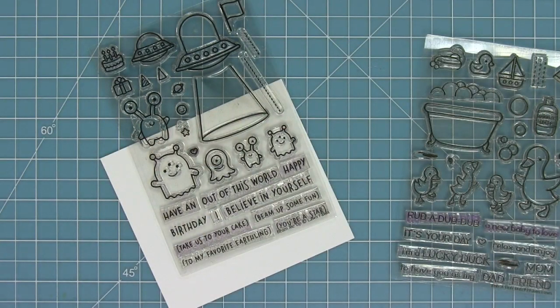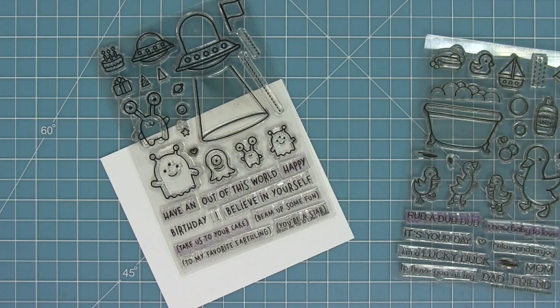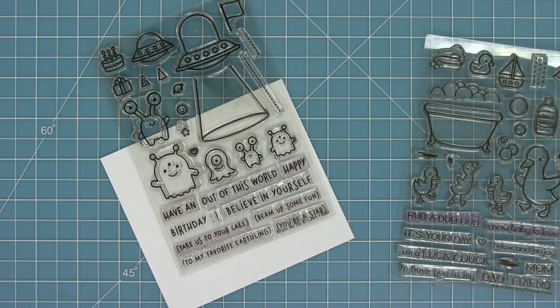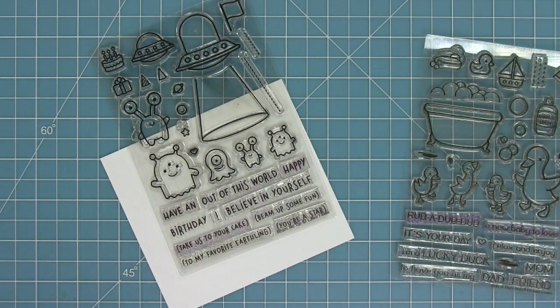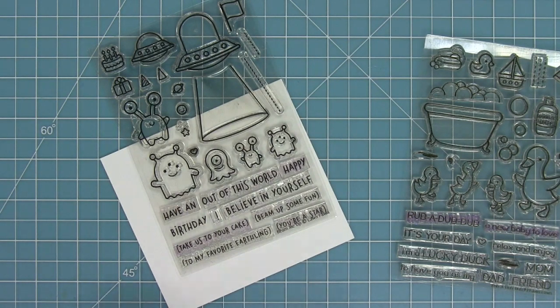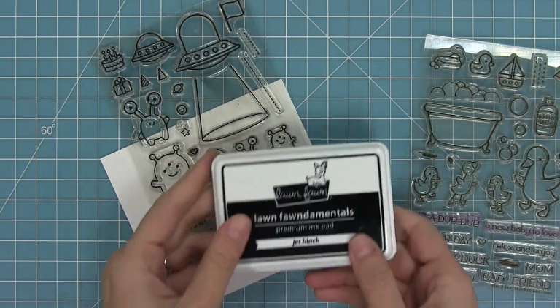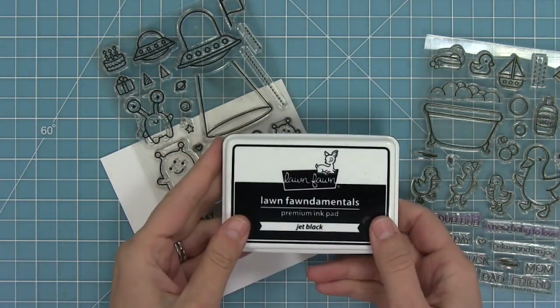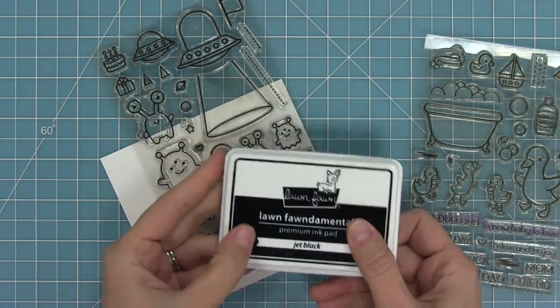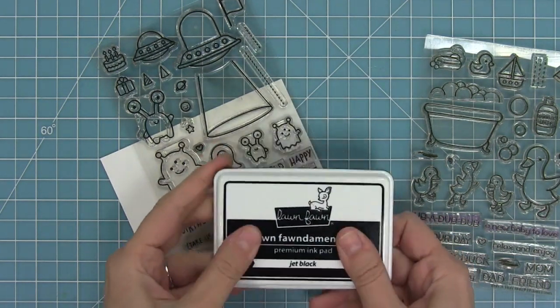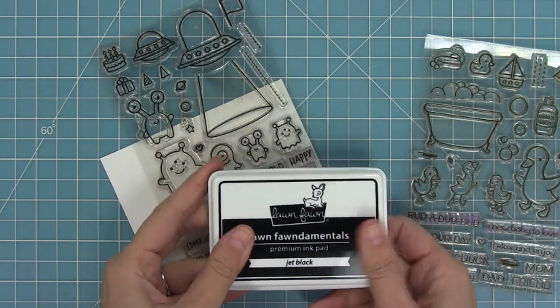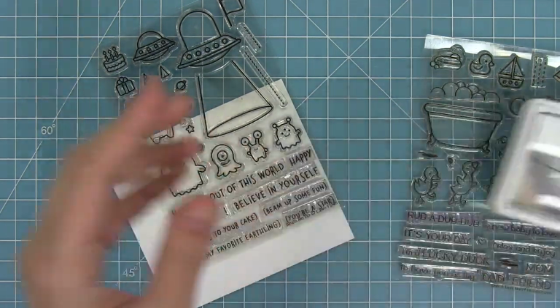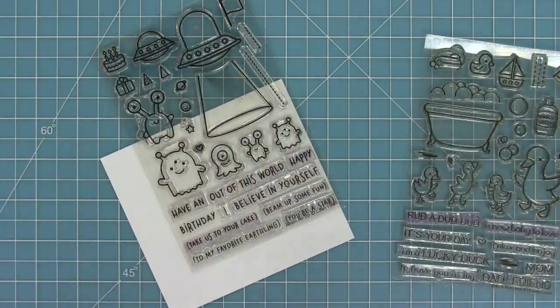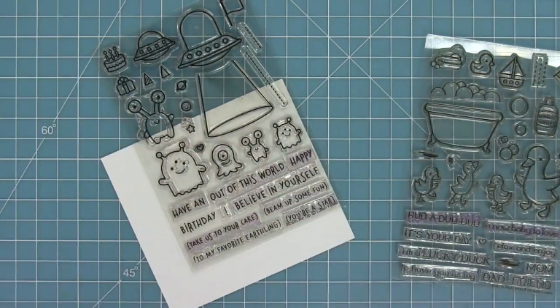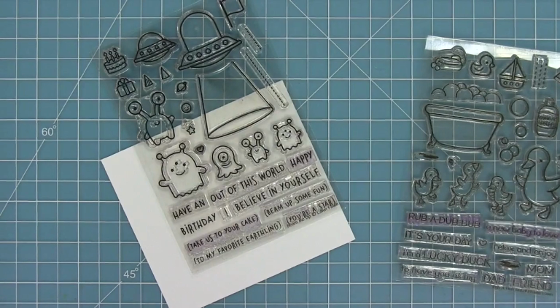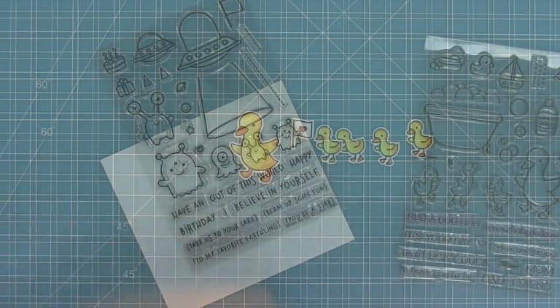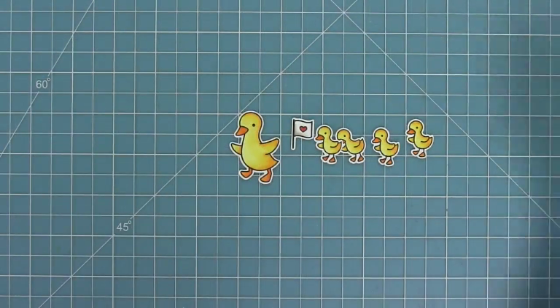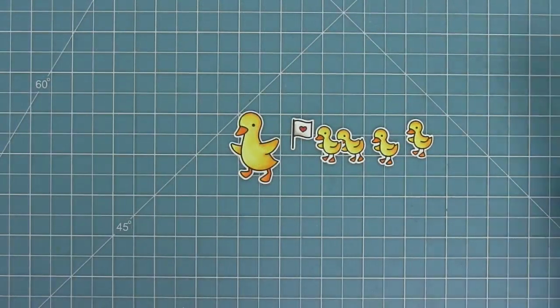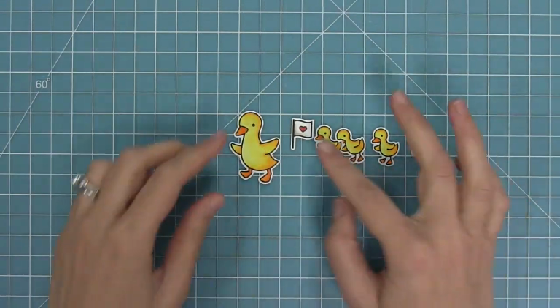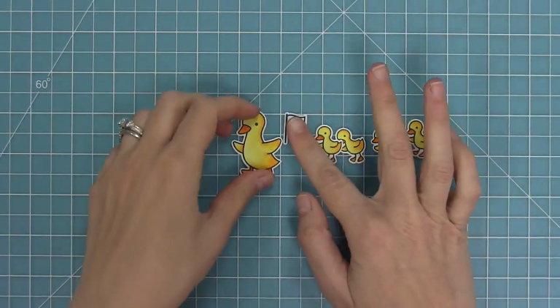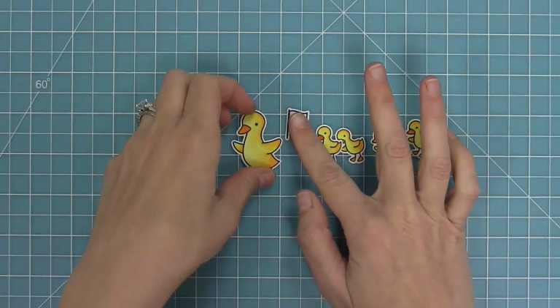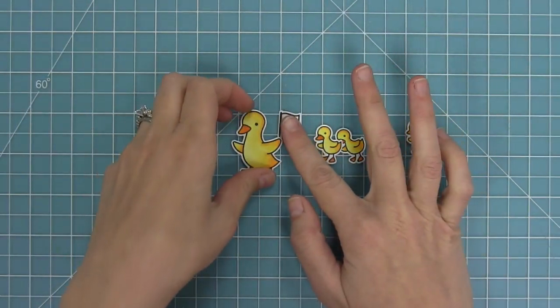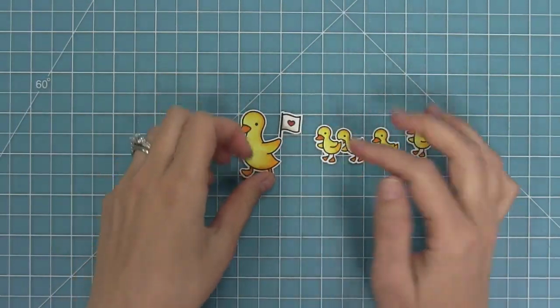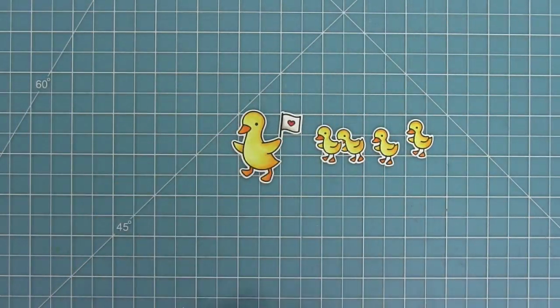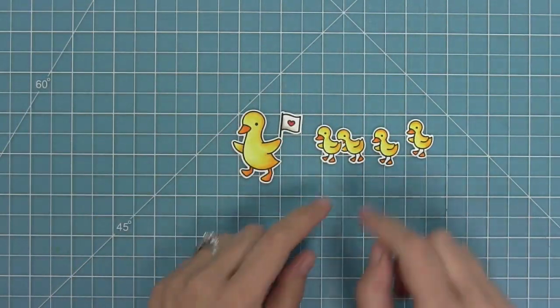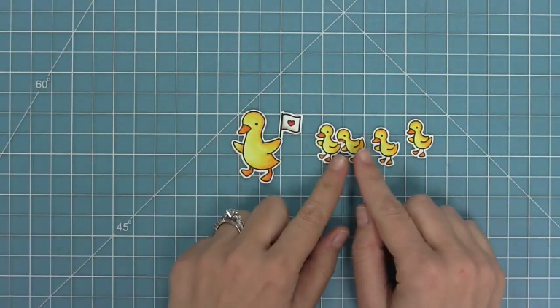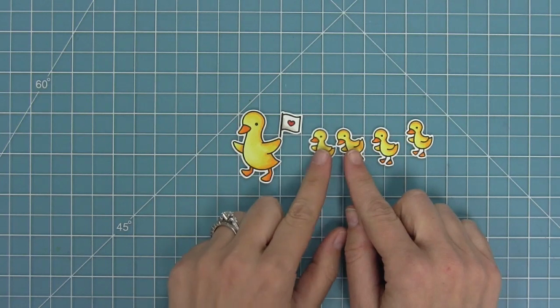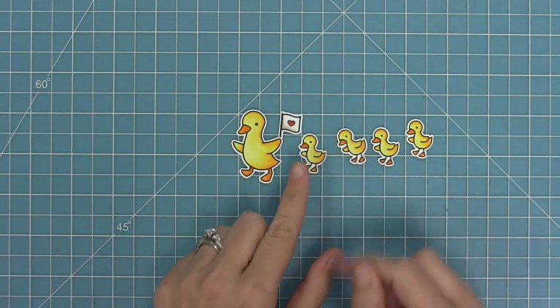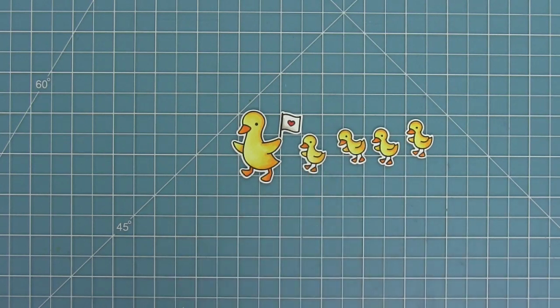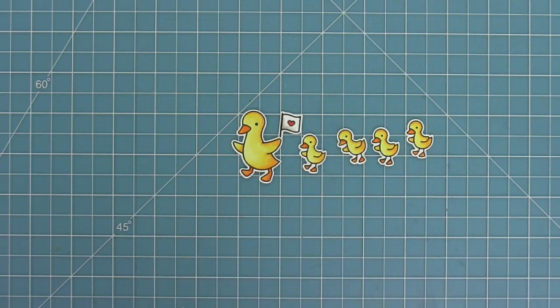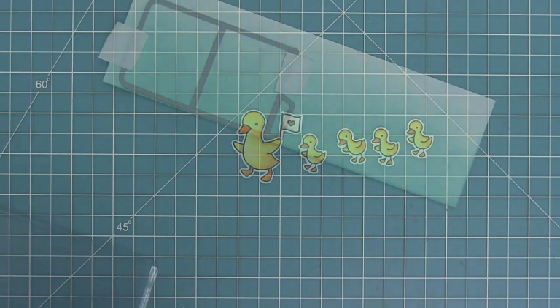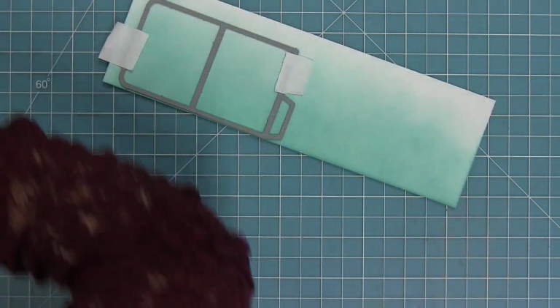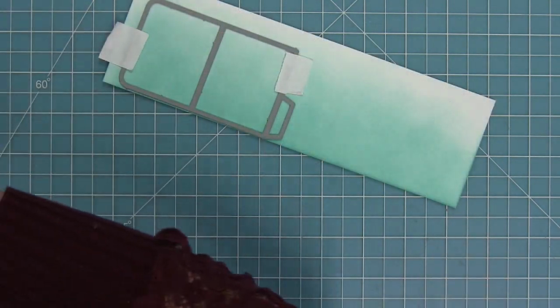I have my Beam Me Up and Rub-A-Dub-Dub stamp sets and I'm going to stamp out some images, add a little color, and die cut them. The little flag from the alien stamp set will be held by a little duck, and then she's going to have all her little baby ducks following her.